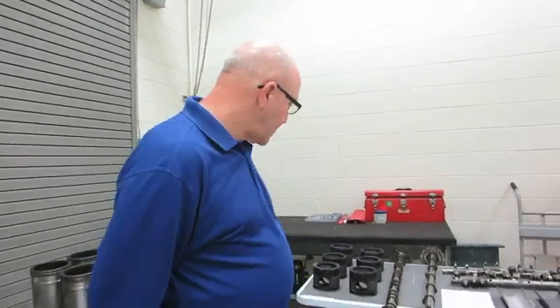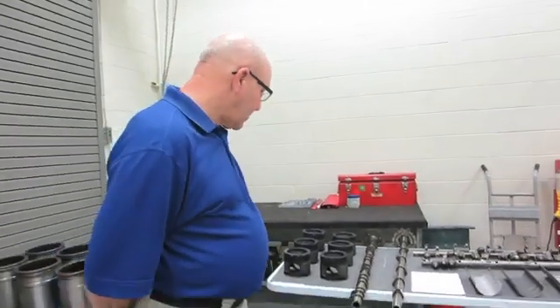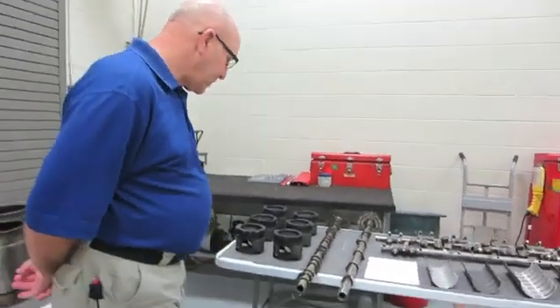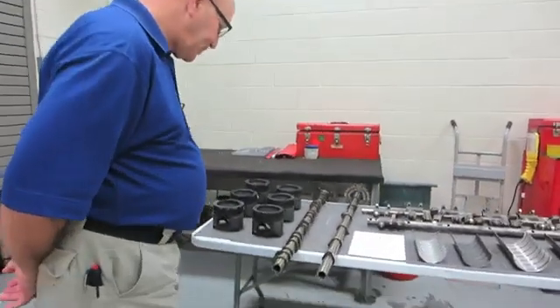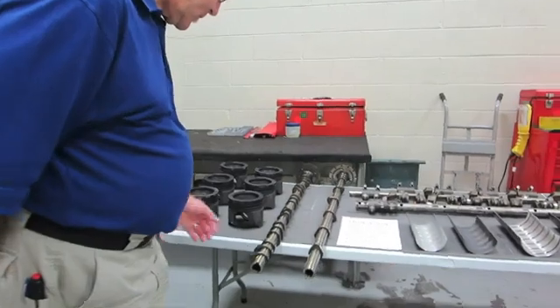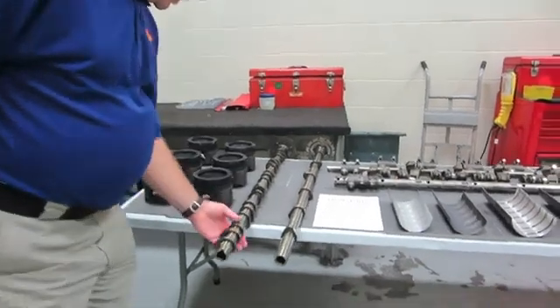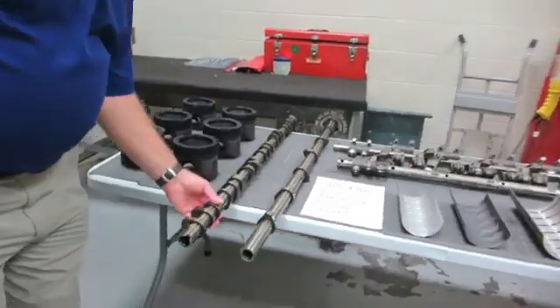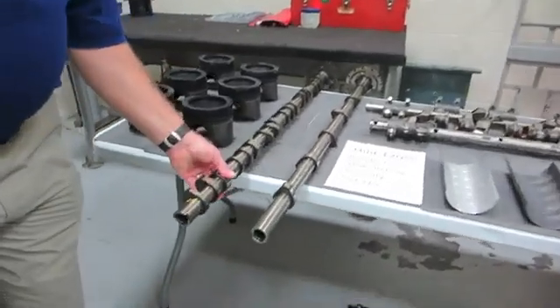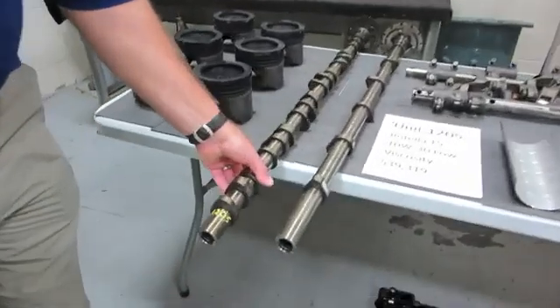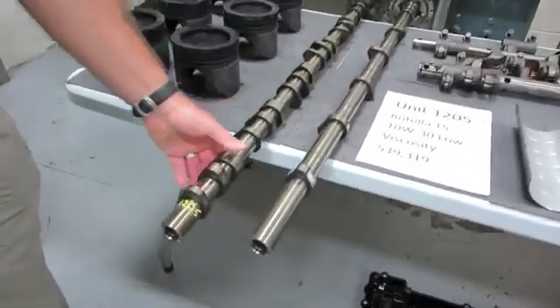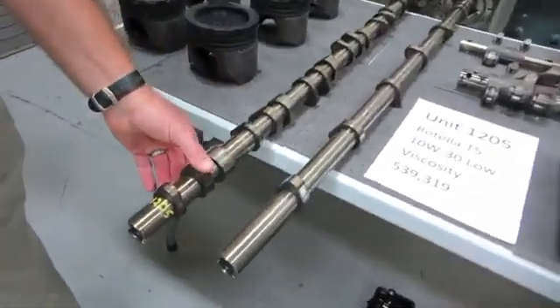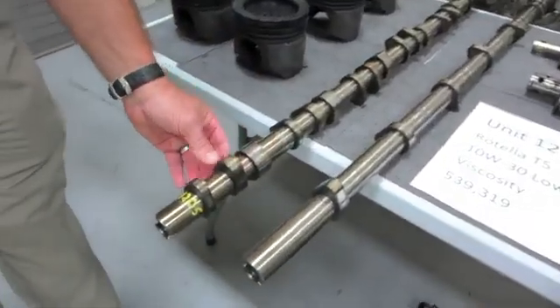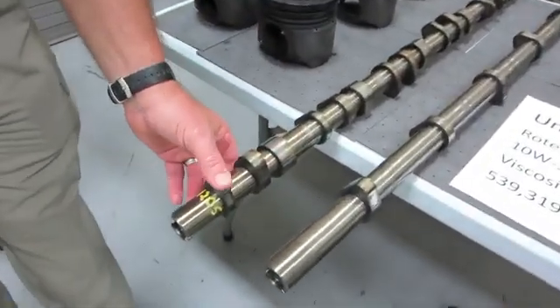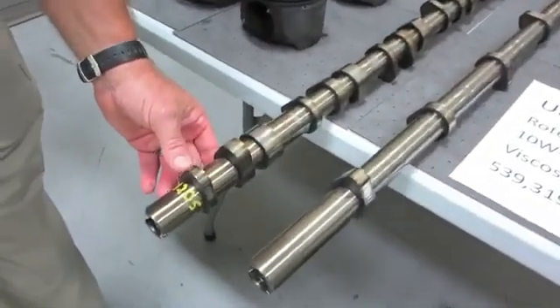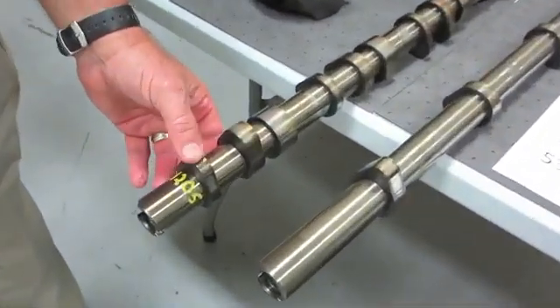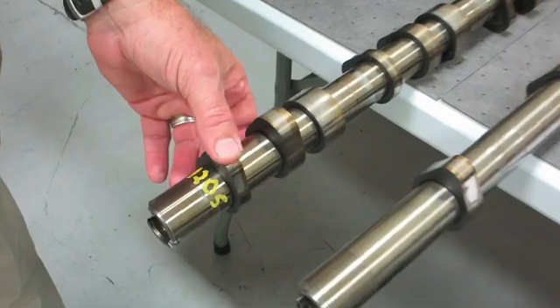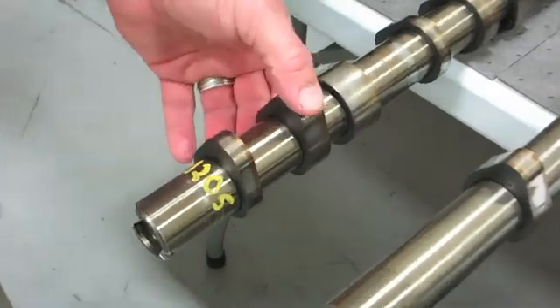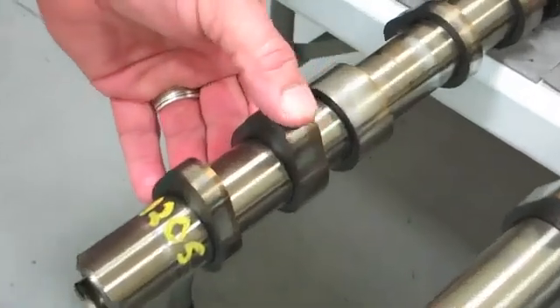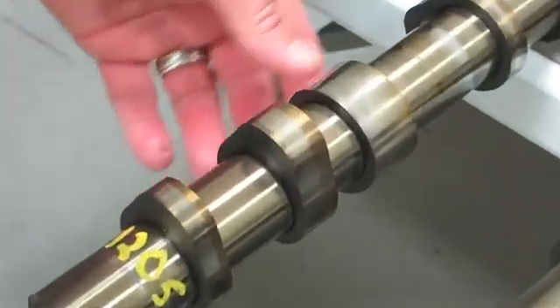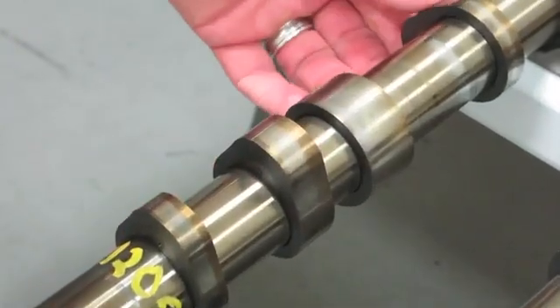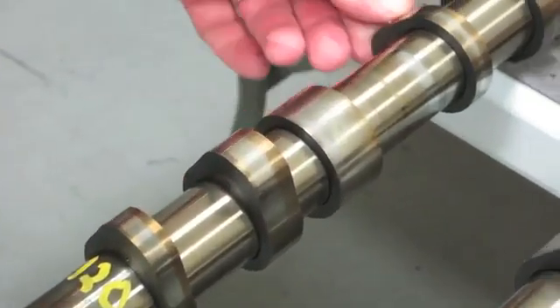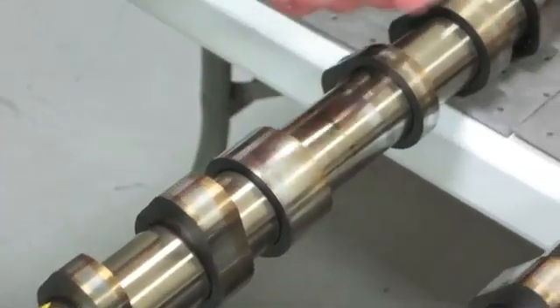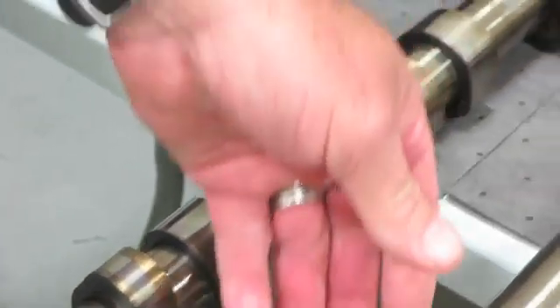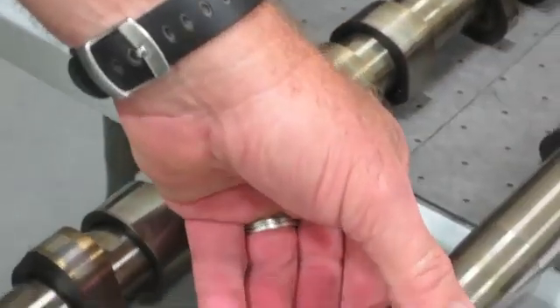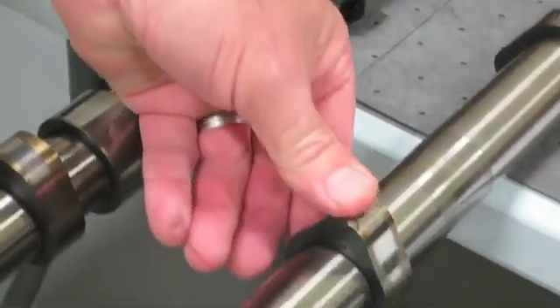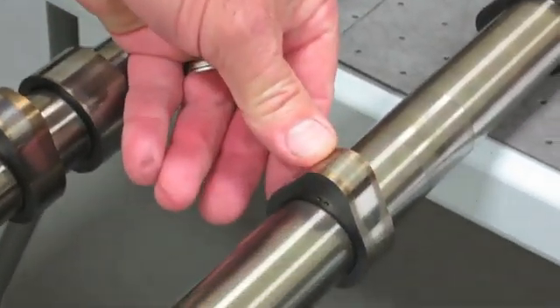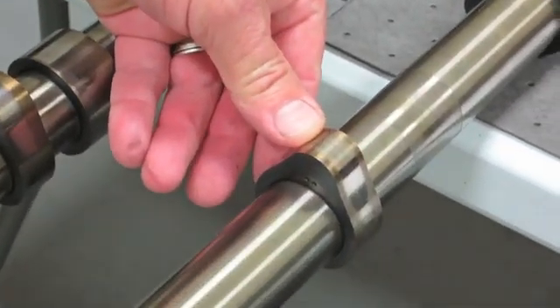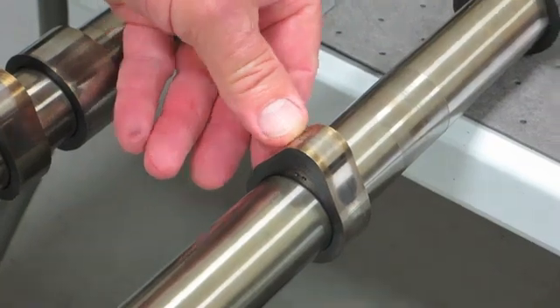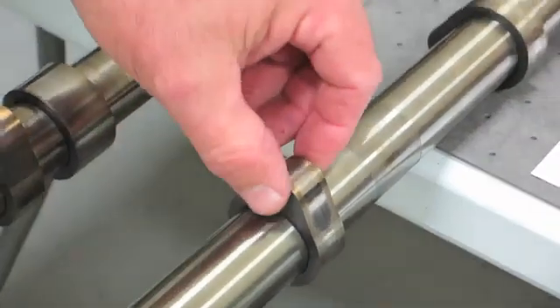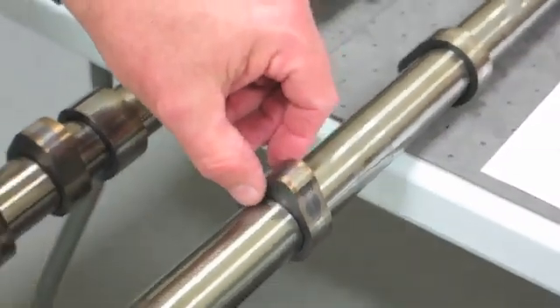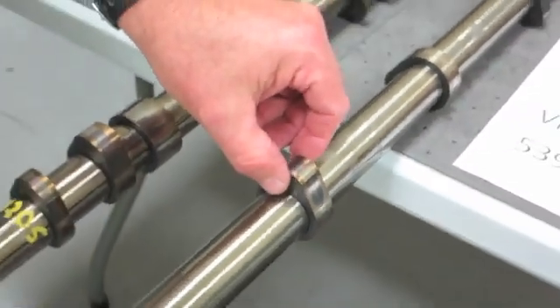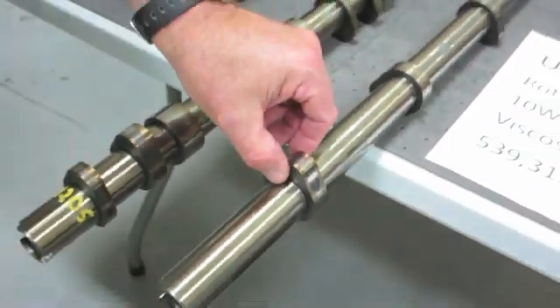So if we come over here, this is the exhaust camshaft, and we see a wear track on the cam lobe, but we don't see where it's moving metal around. The same thing goes for the intake side. This is the intake camshaft.